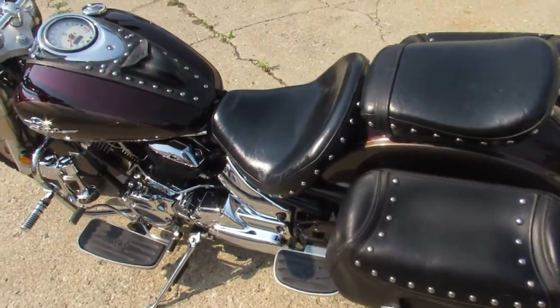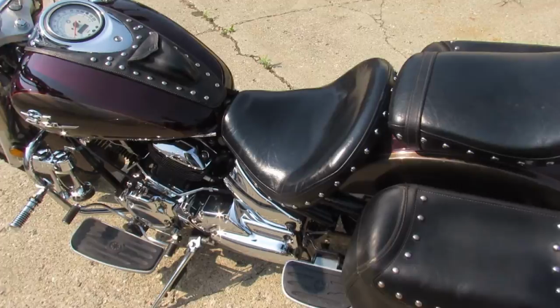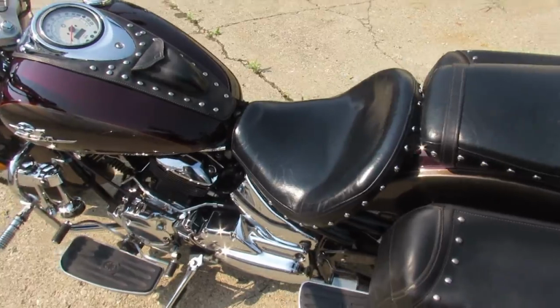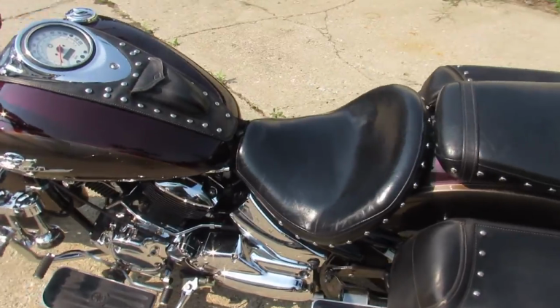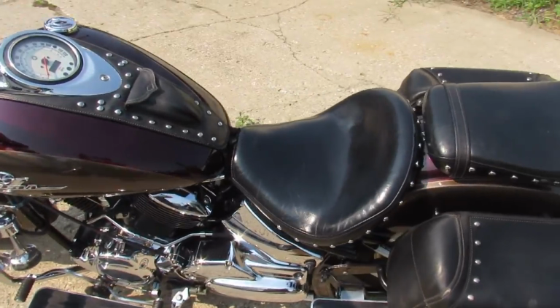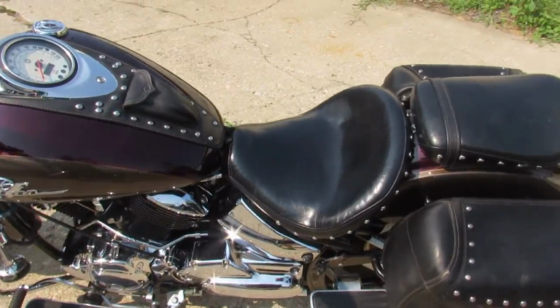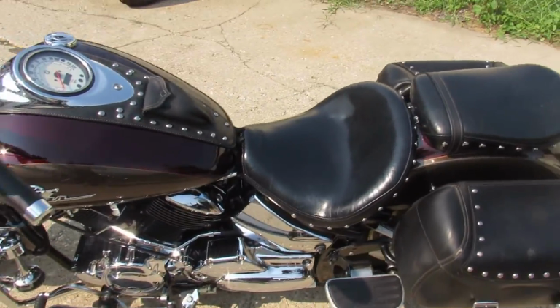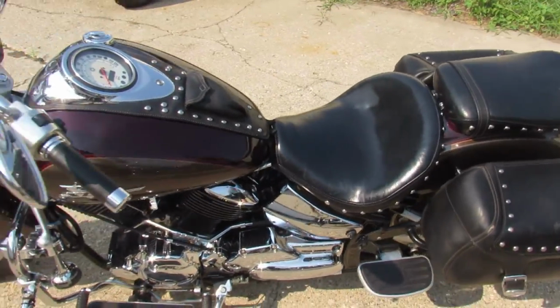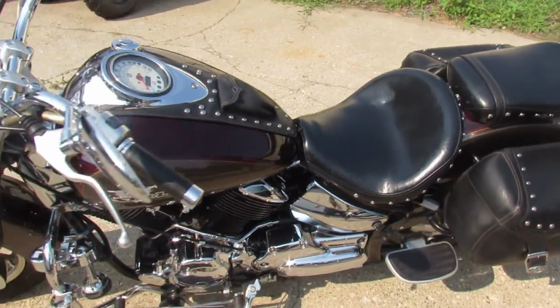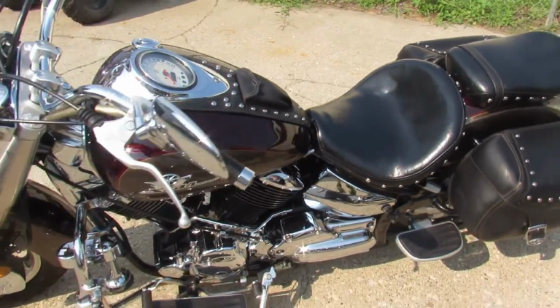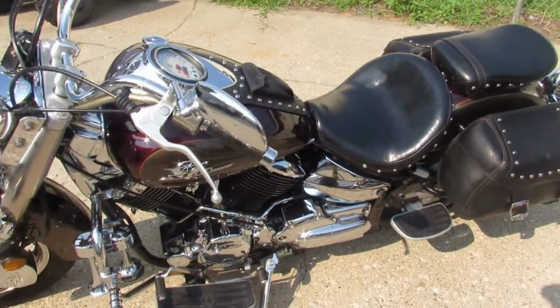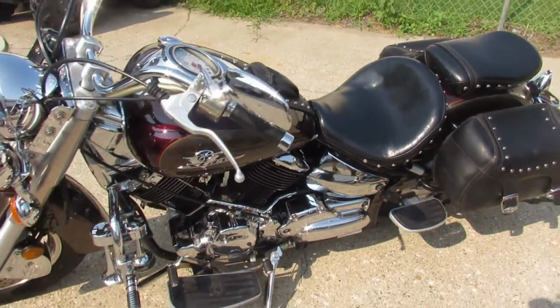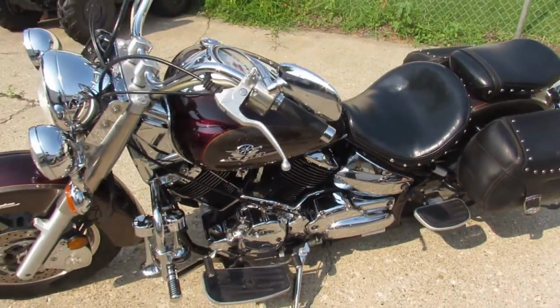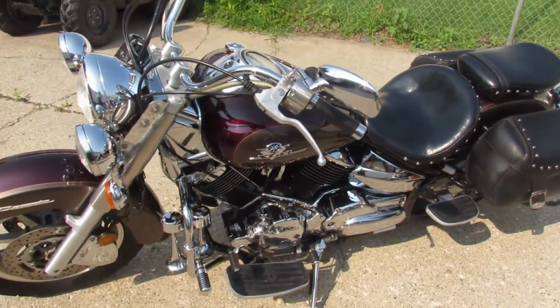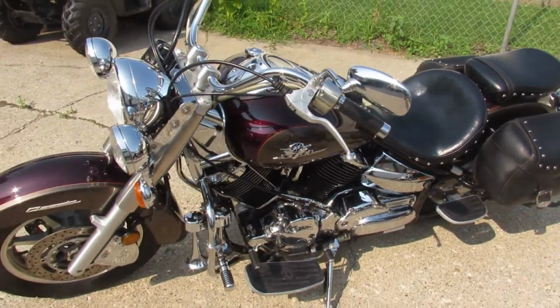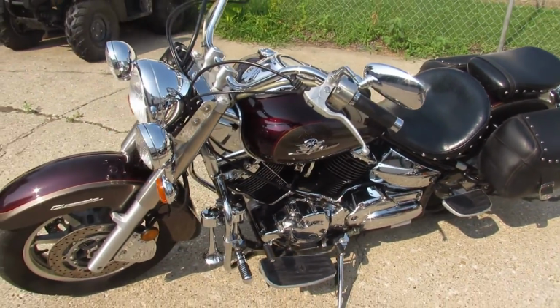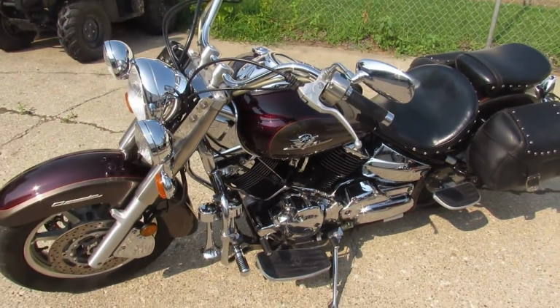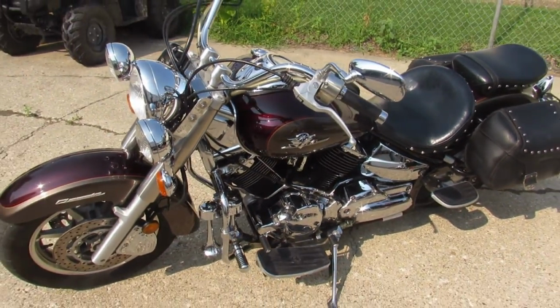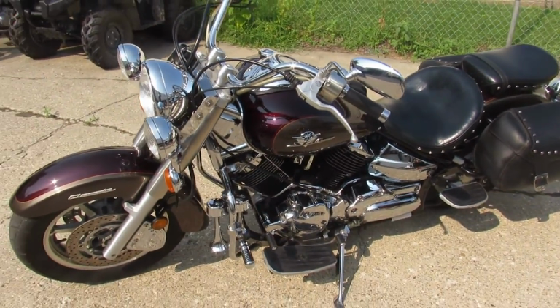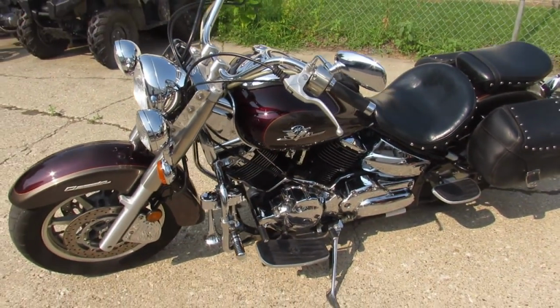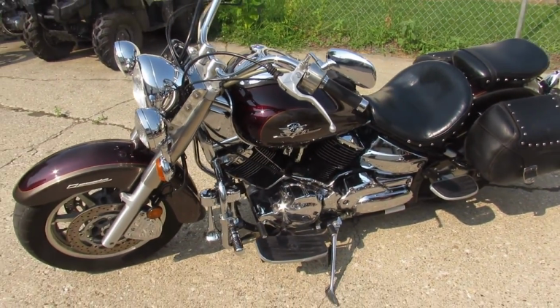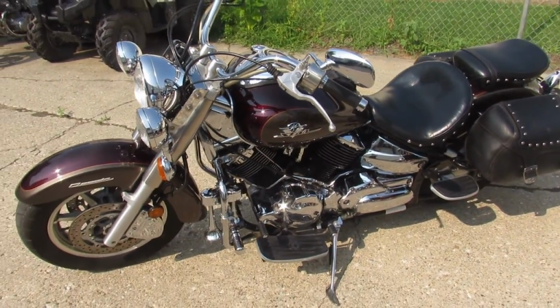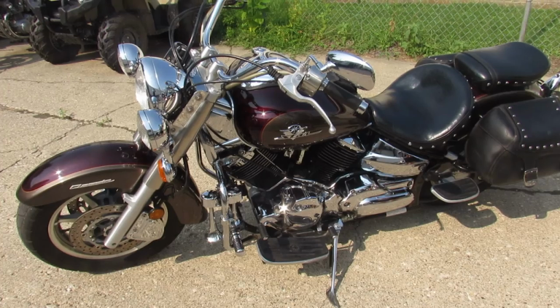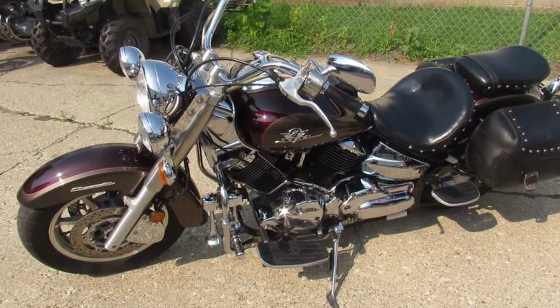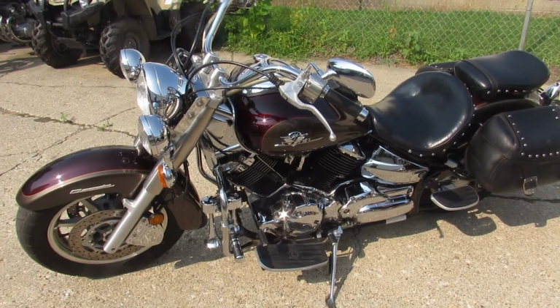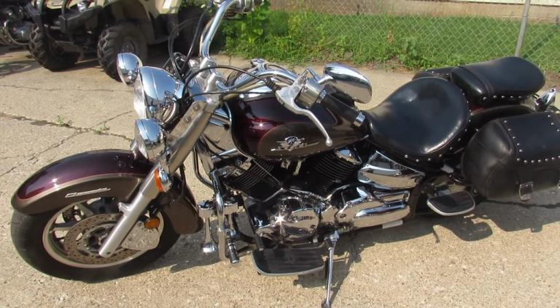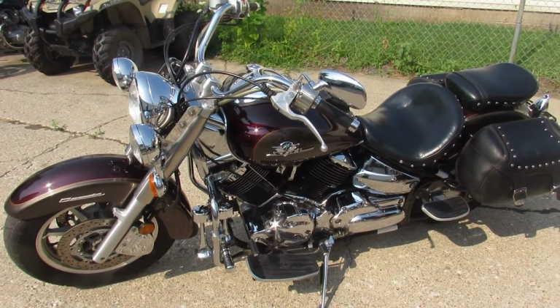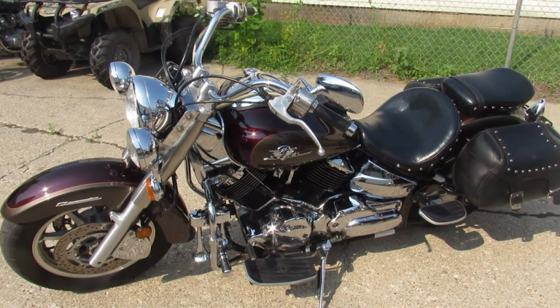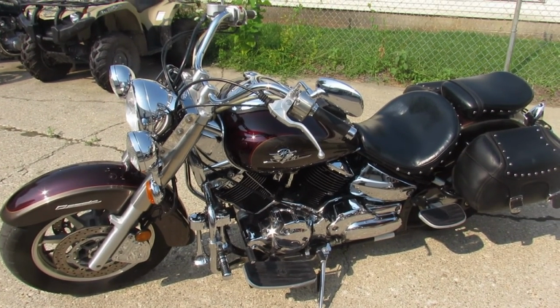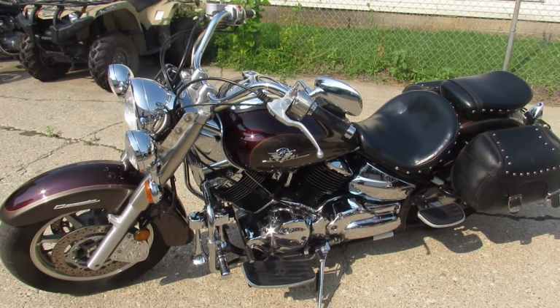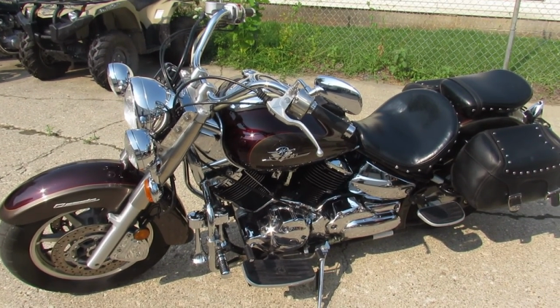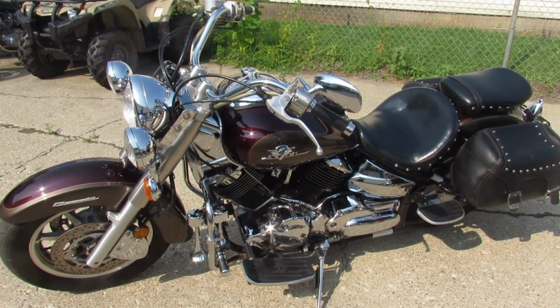That's an '03 V-Star 1100, only $39.99. Give us a call and we'll get it done. 810-648-9500.